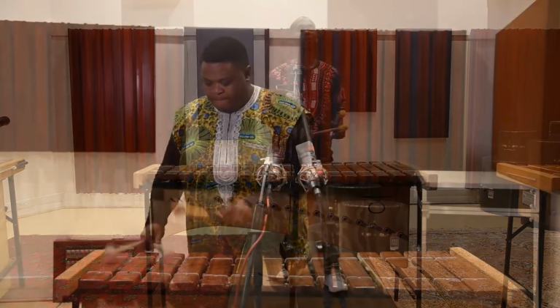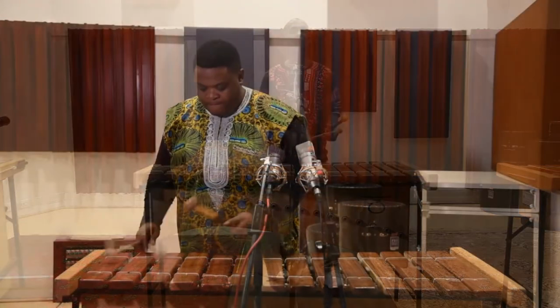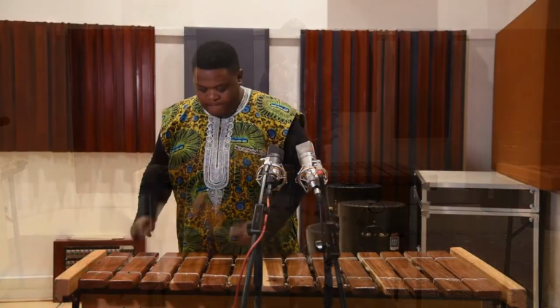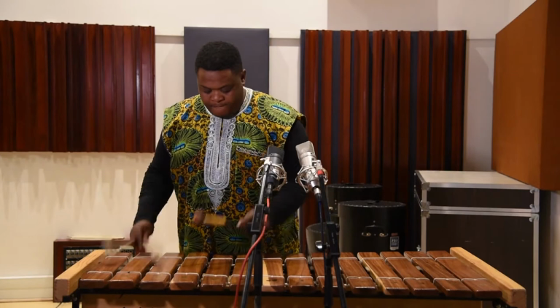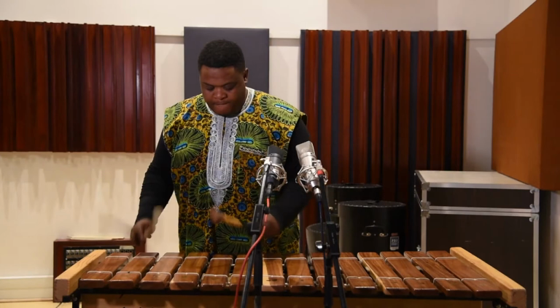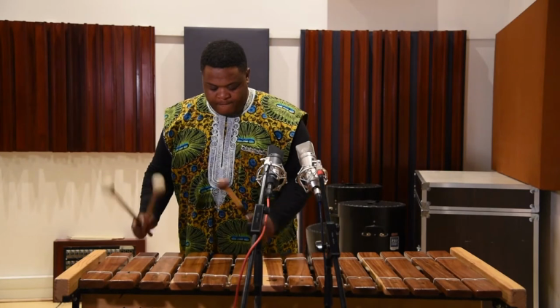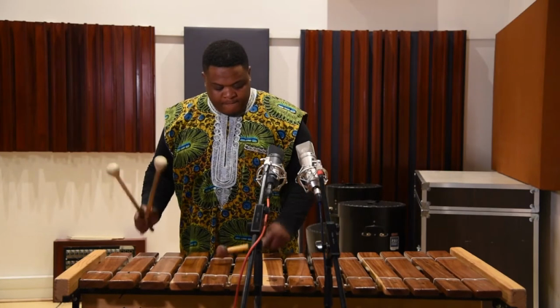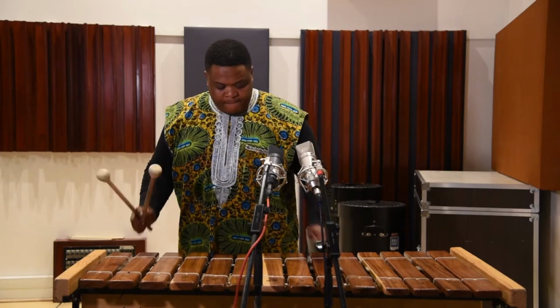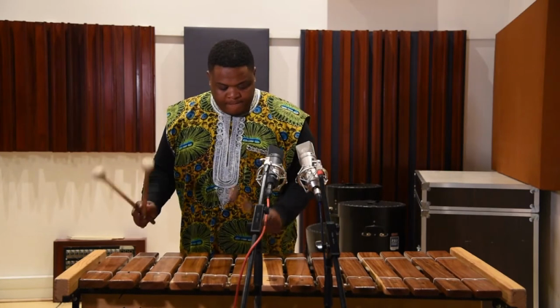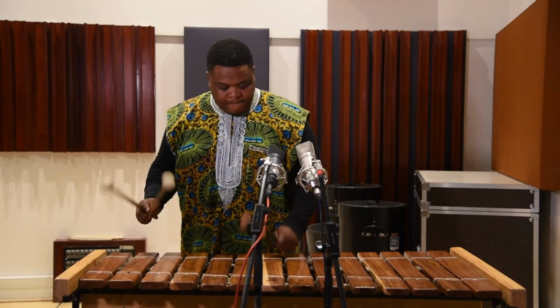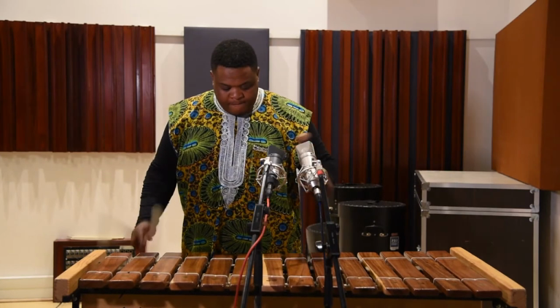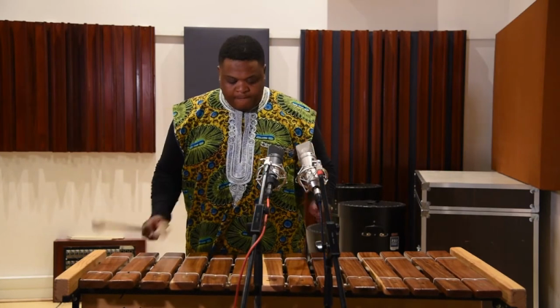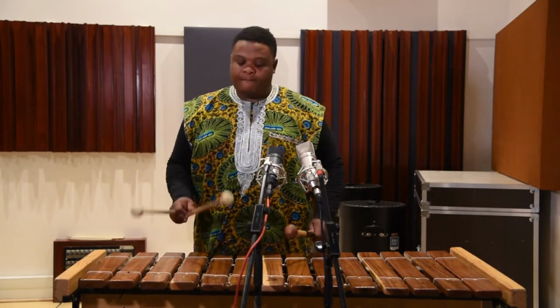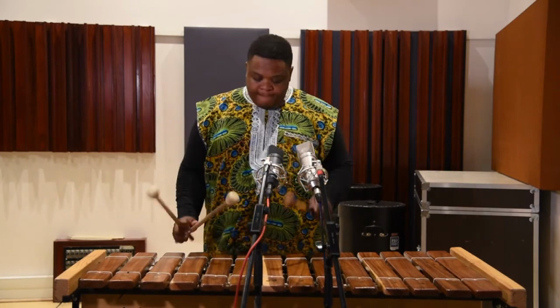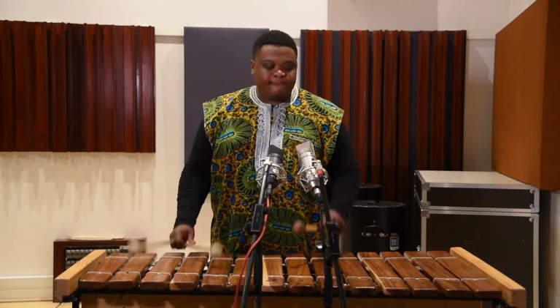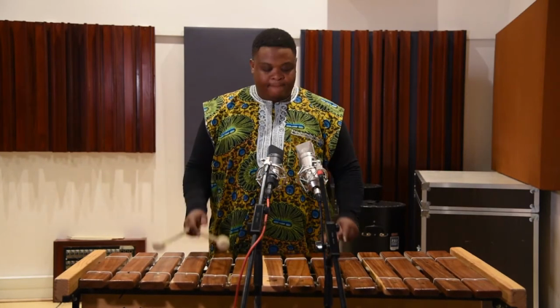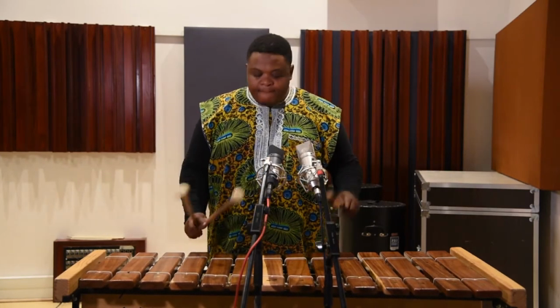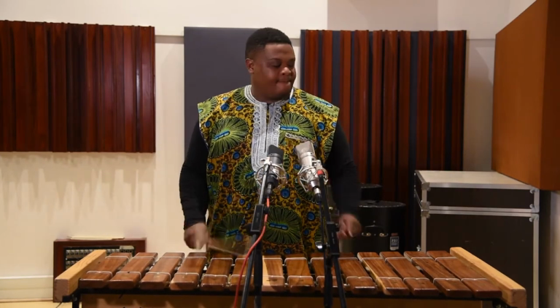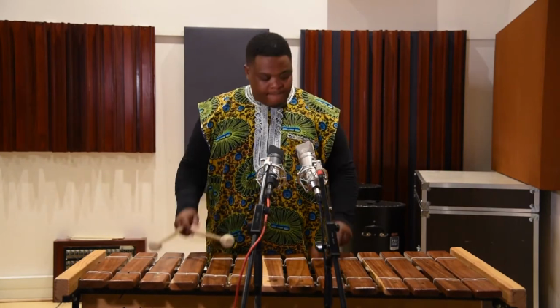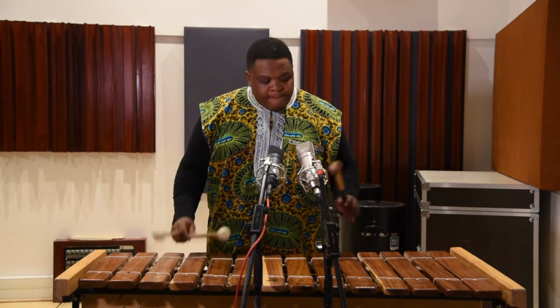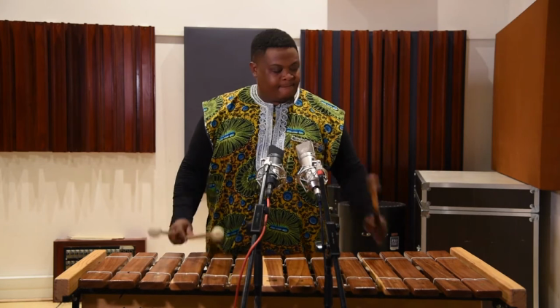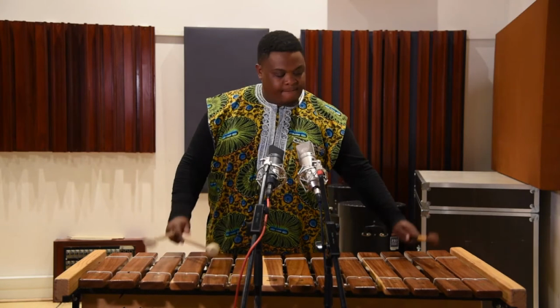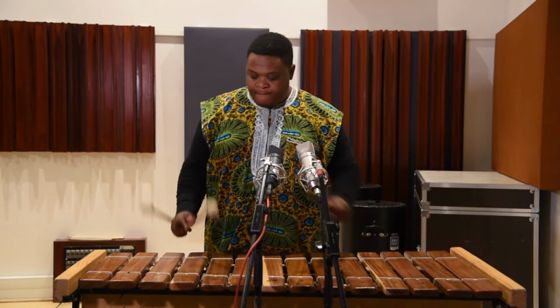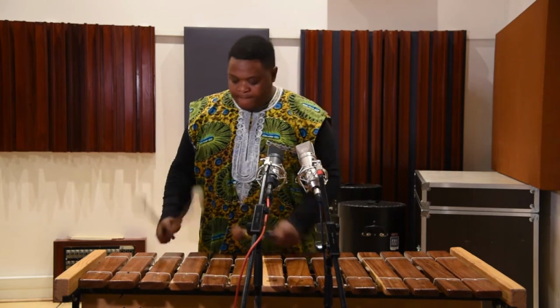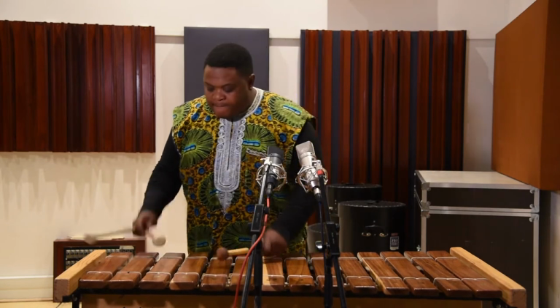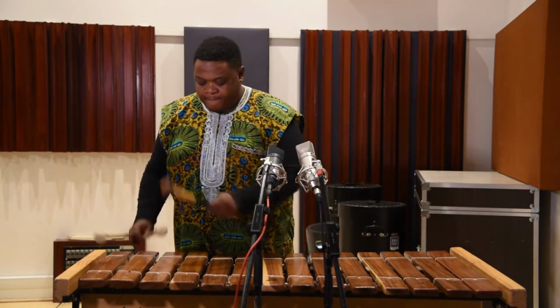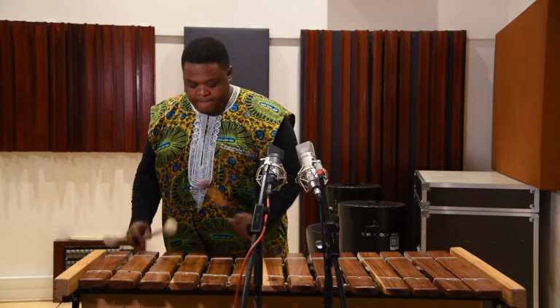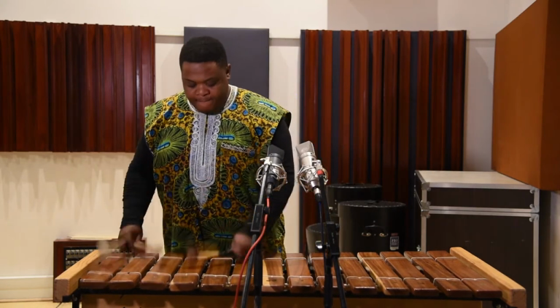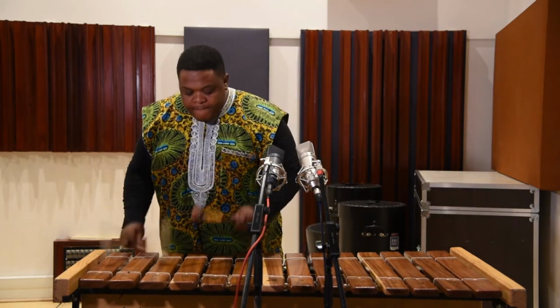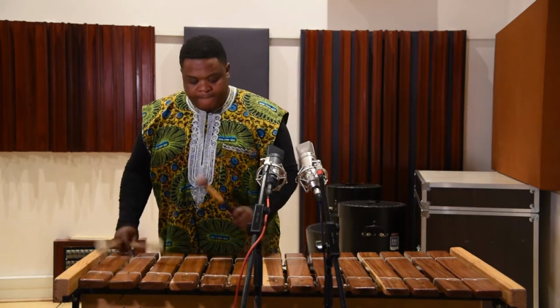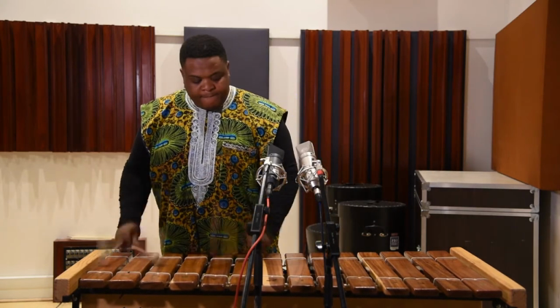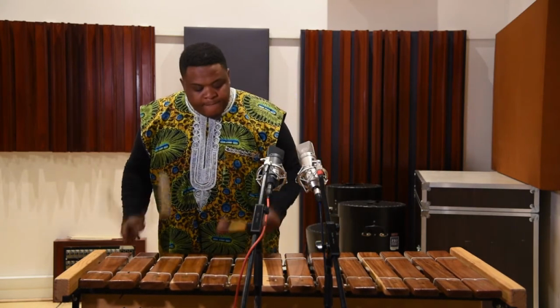Another option is to put two mics in the middle at 90 degrees to each other, and facing outwards. In this case, we're using two Neumann U87s.